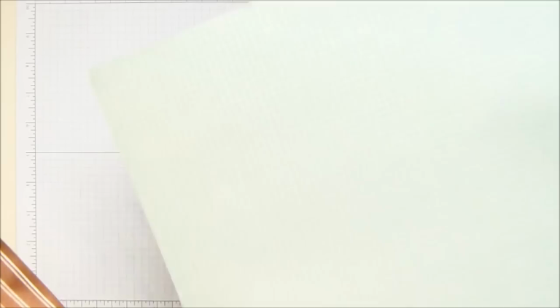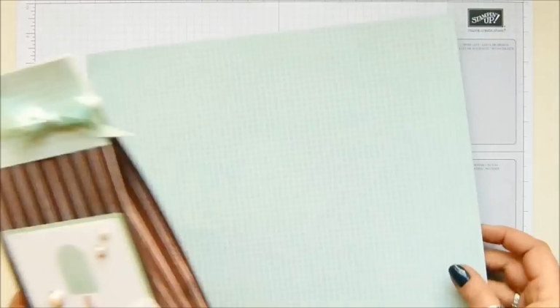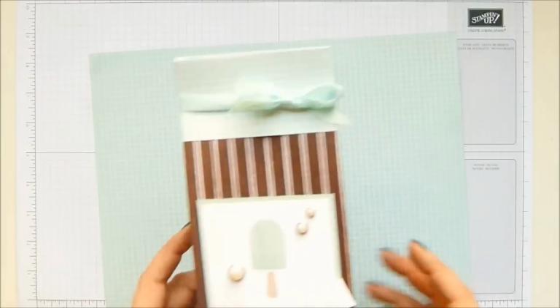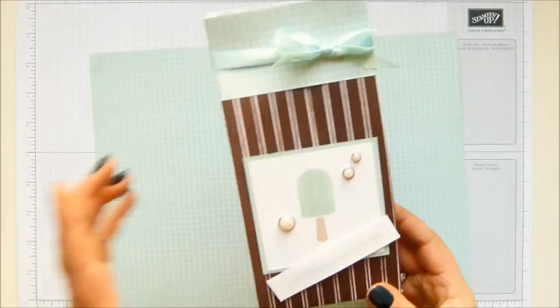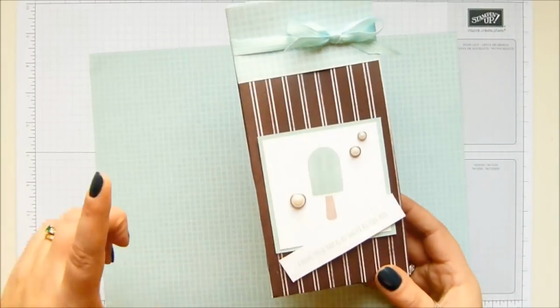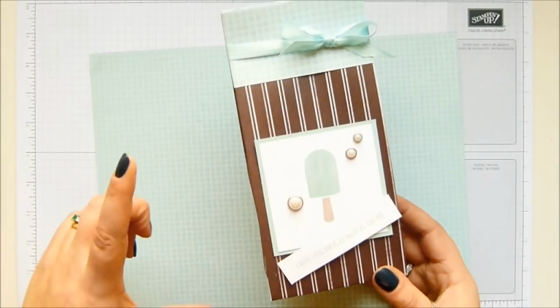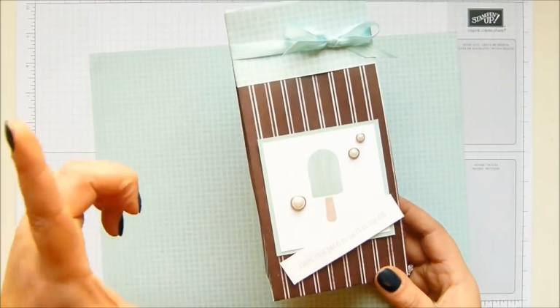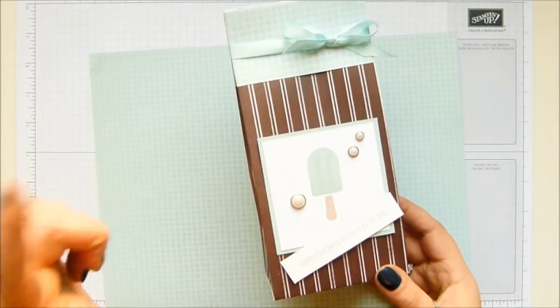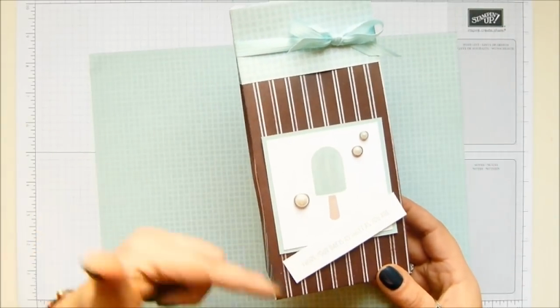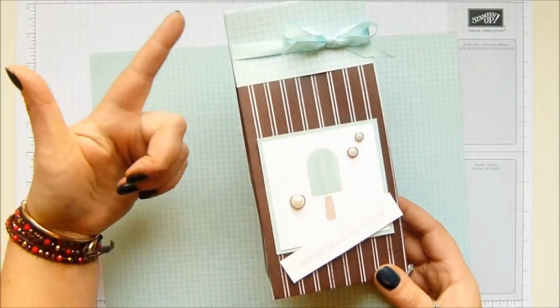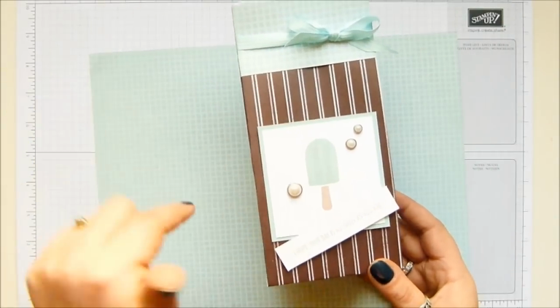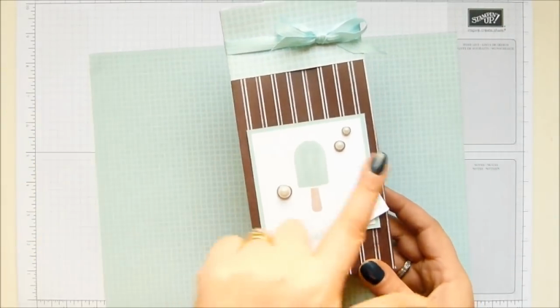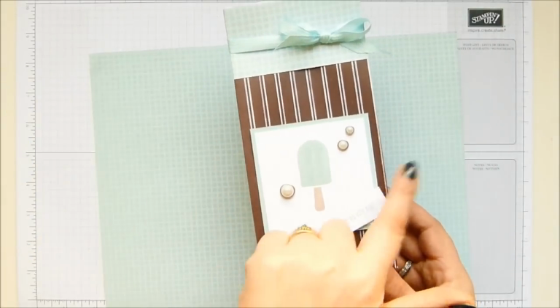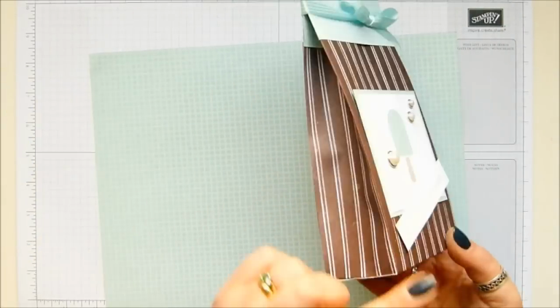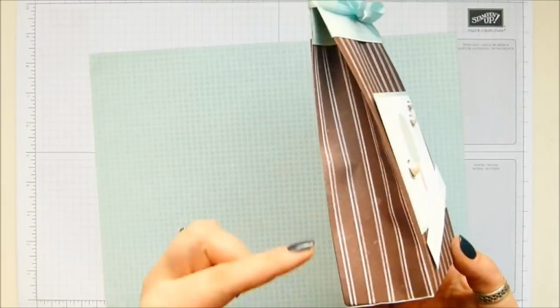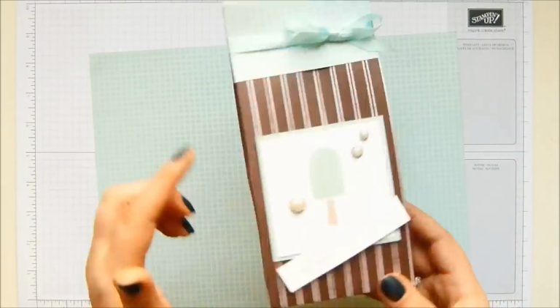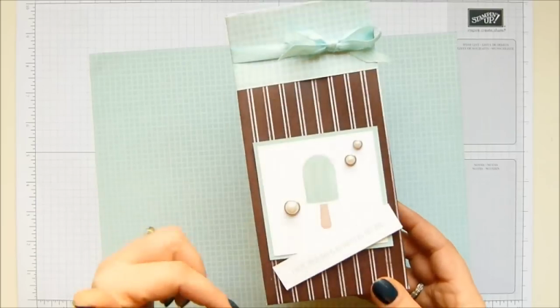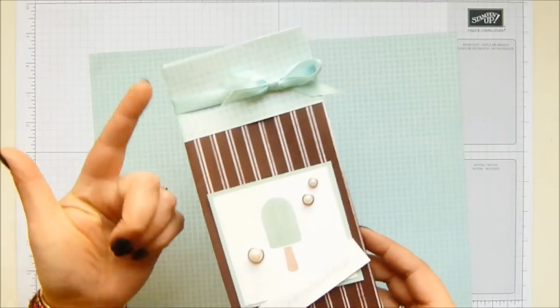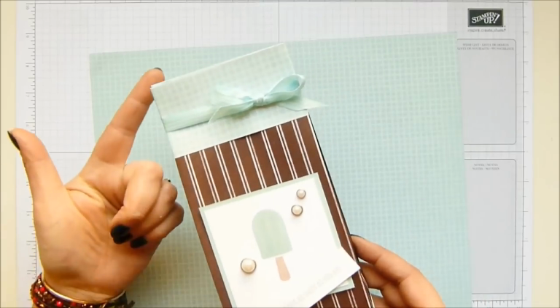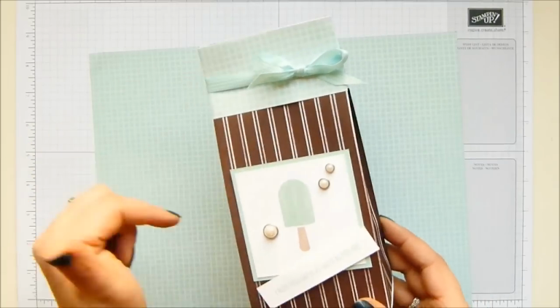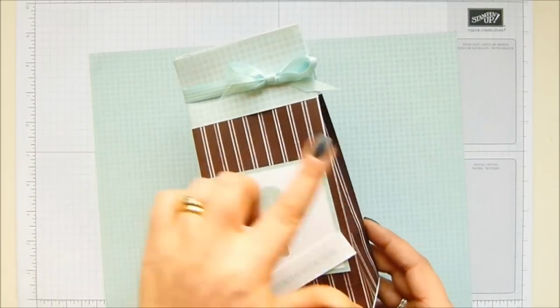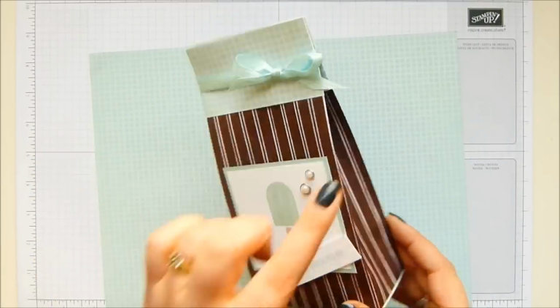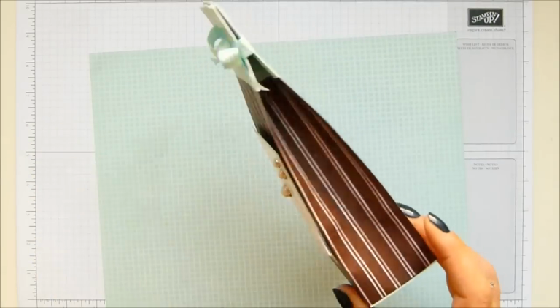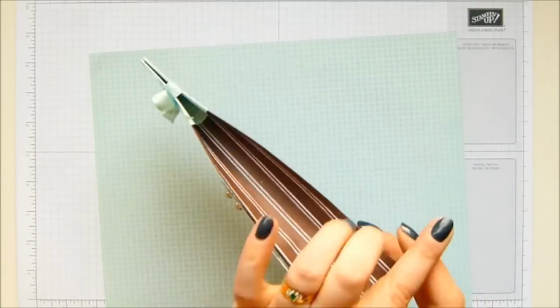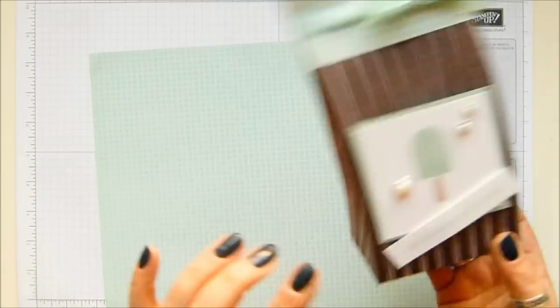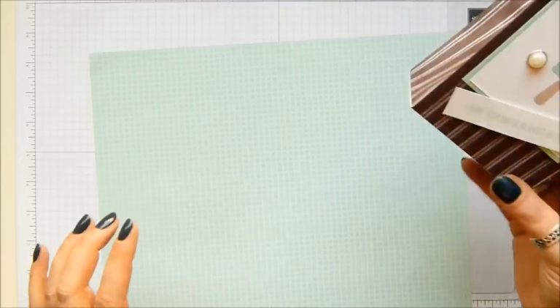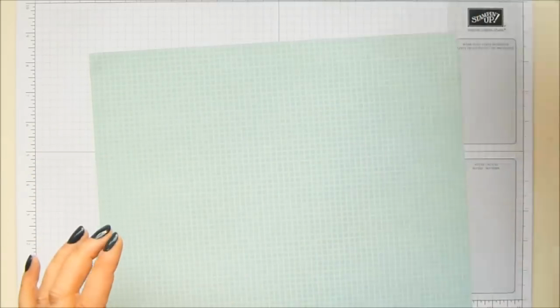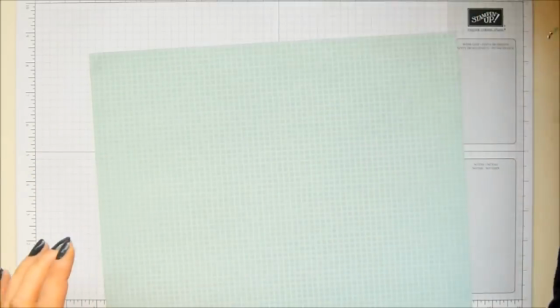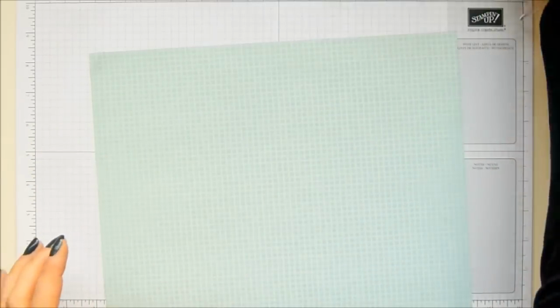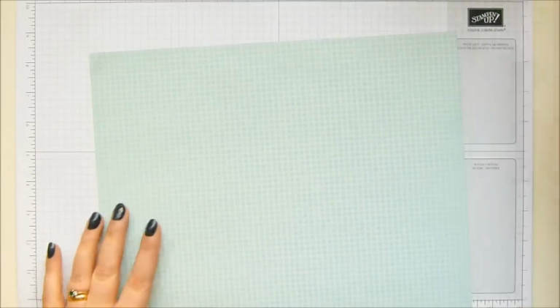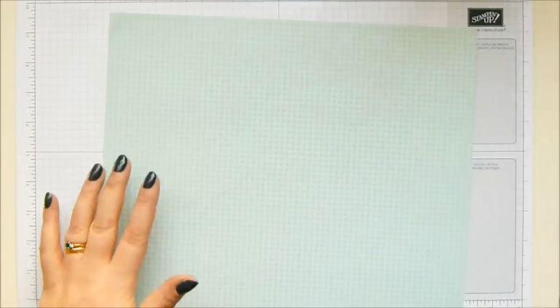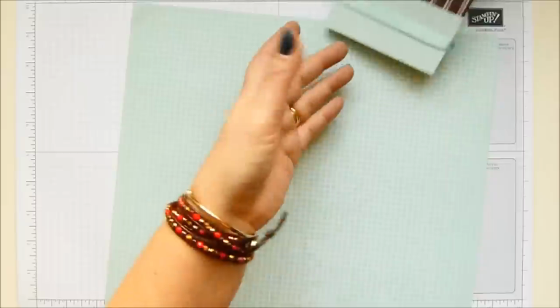The finished size of the box is 8 inches by 3¾ by 2 inches, which is 20 centimetres by 9½ by 5. Fabulous size bag.